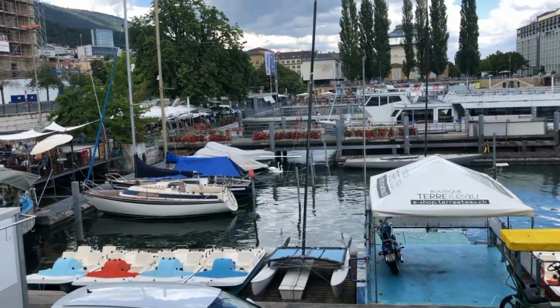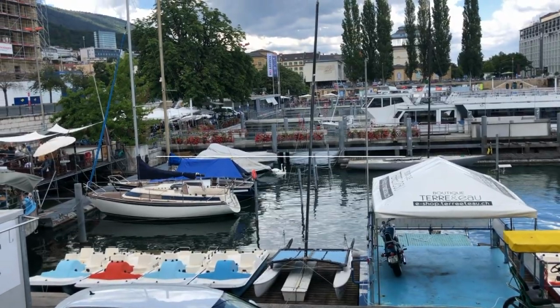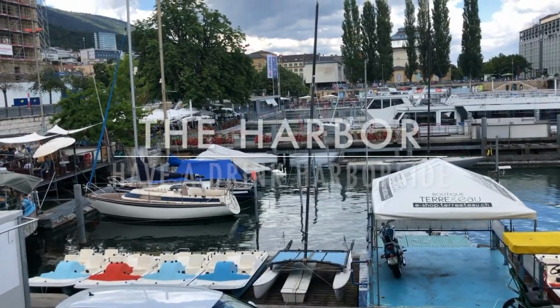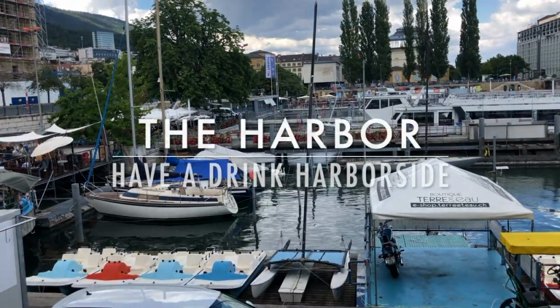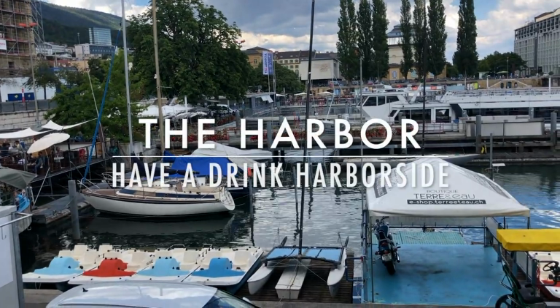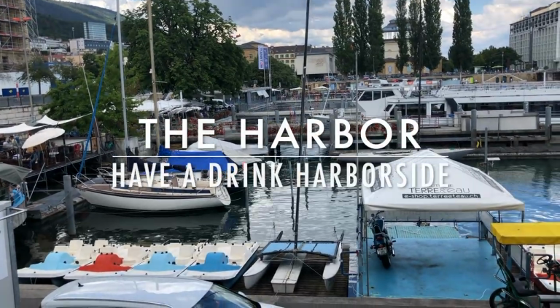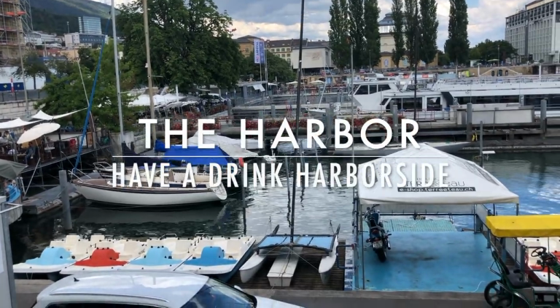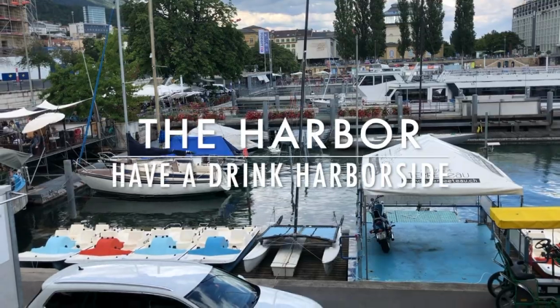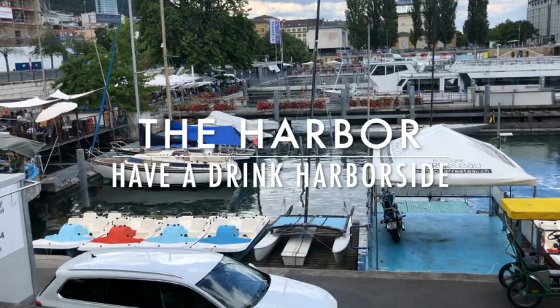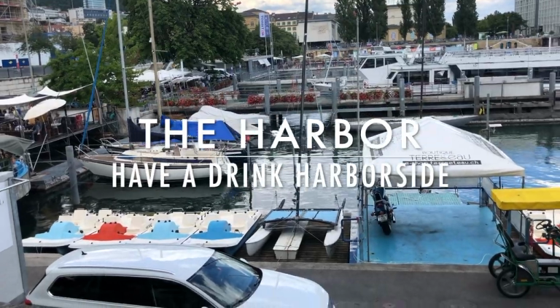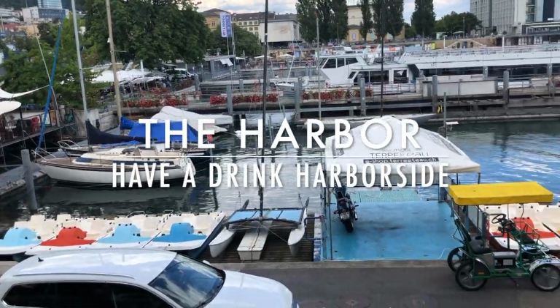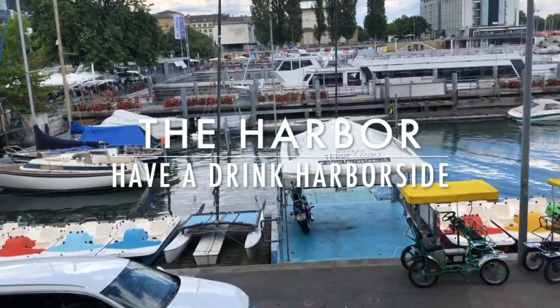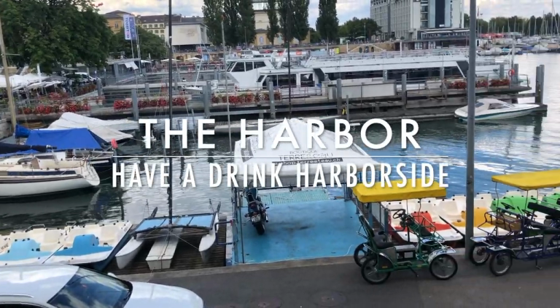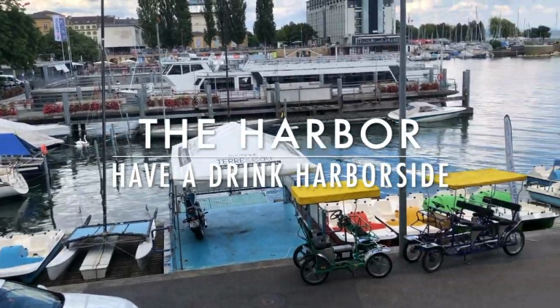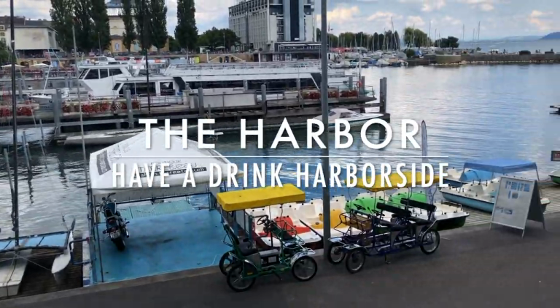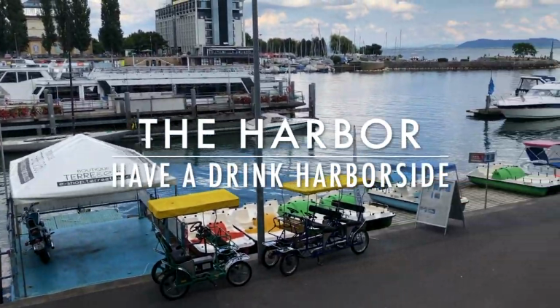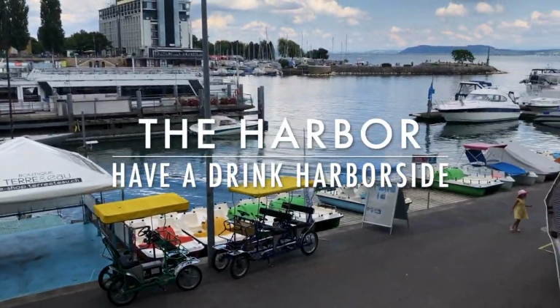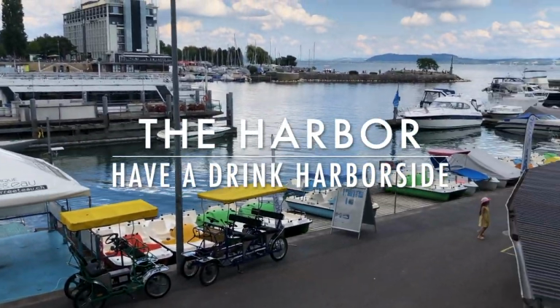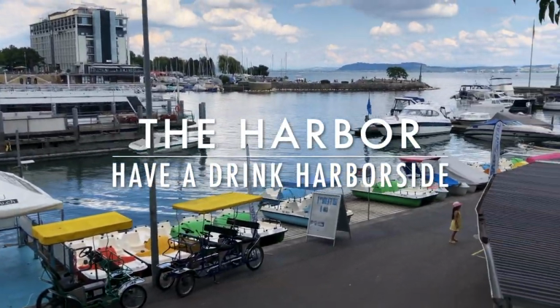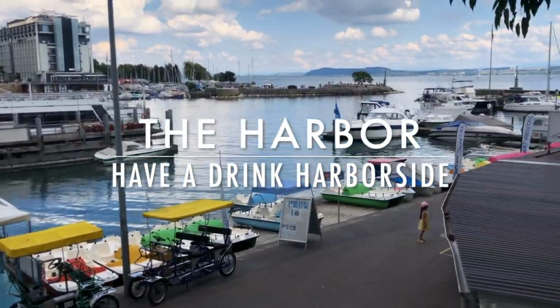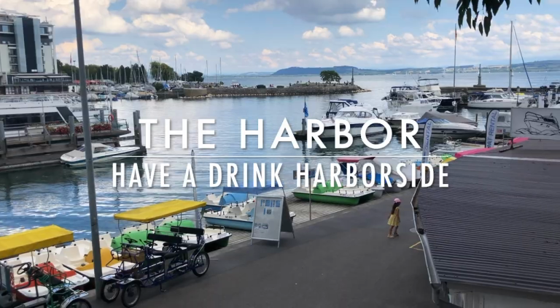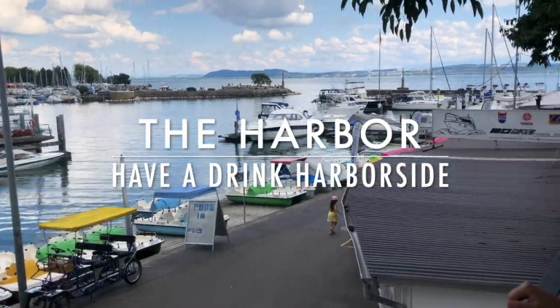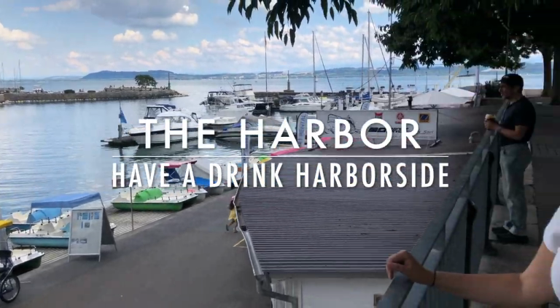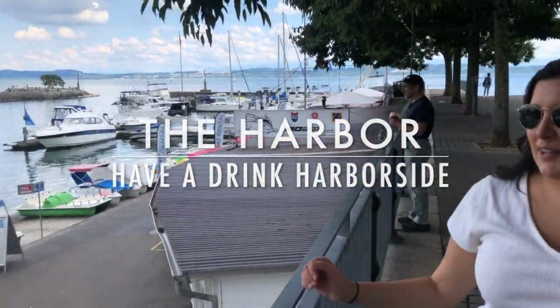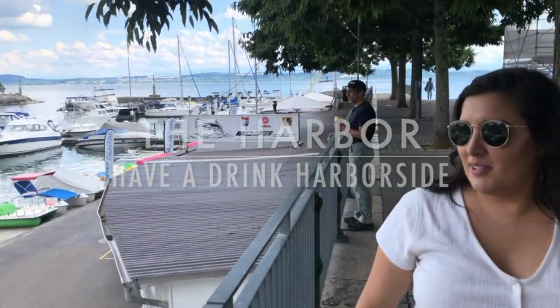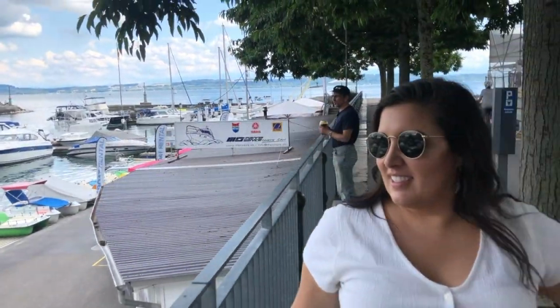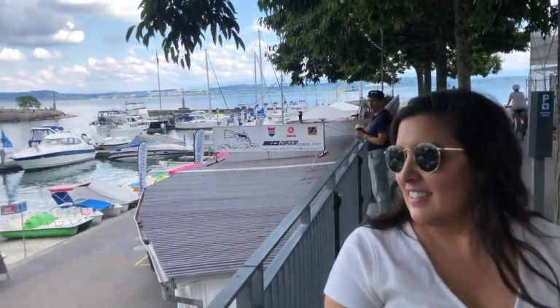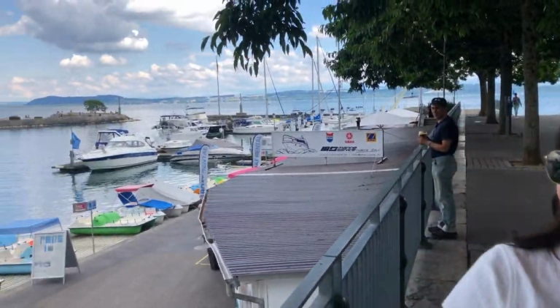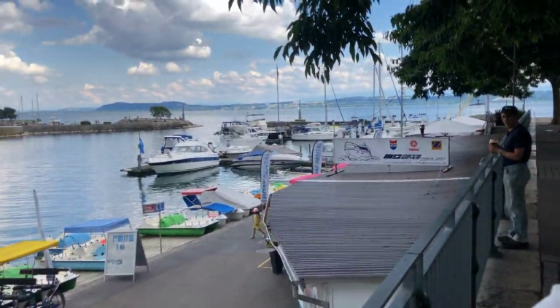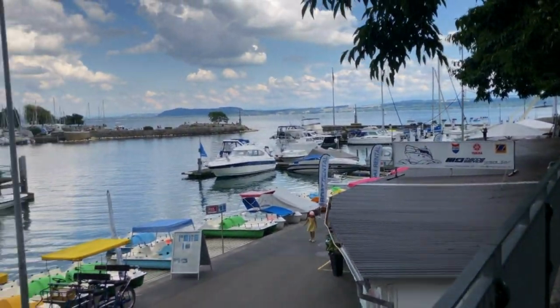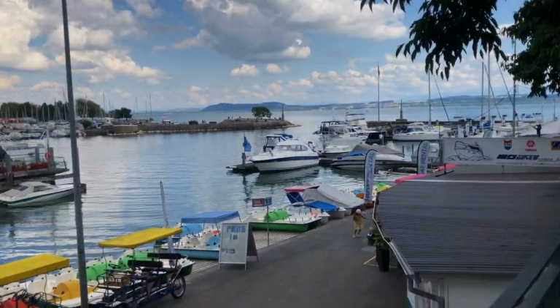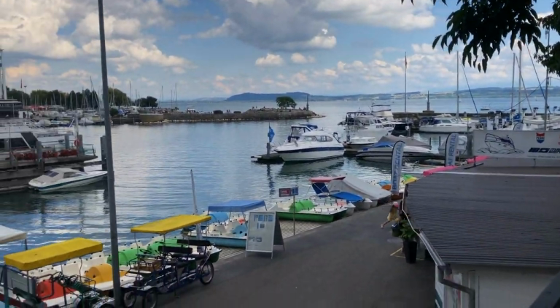We are in the harbour of Neuchâtel. You can actually rent these pedal boats — pedalo — and get out on the lake.